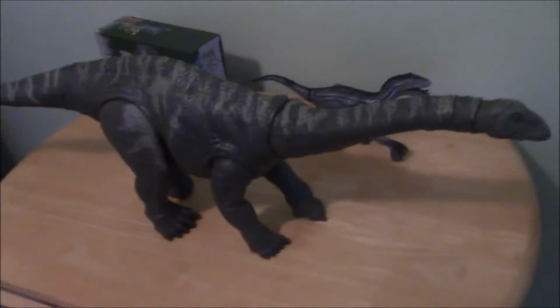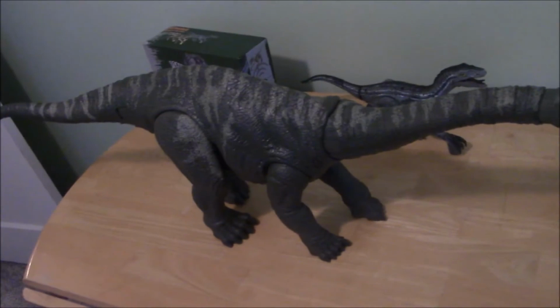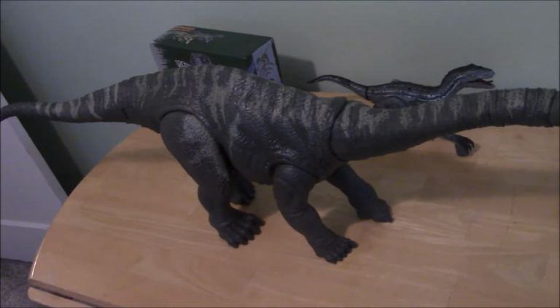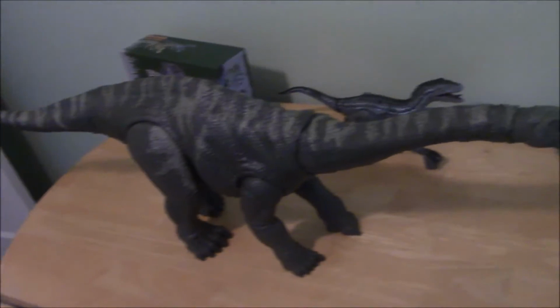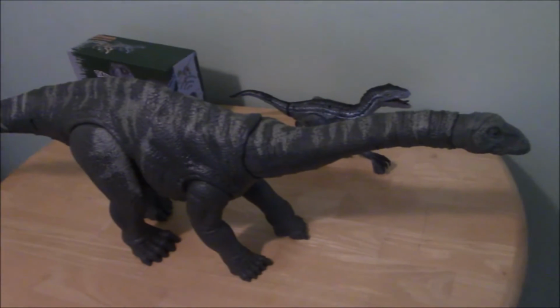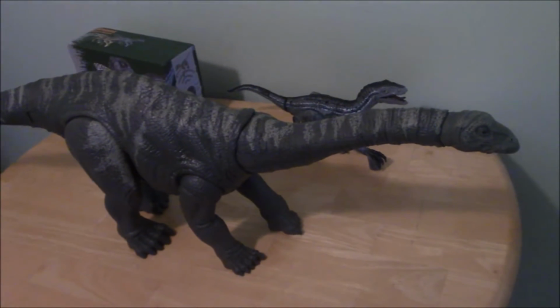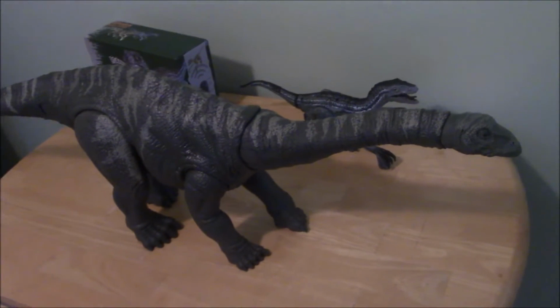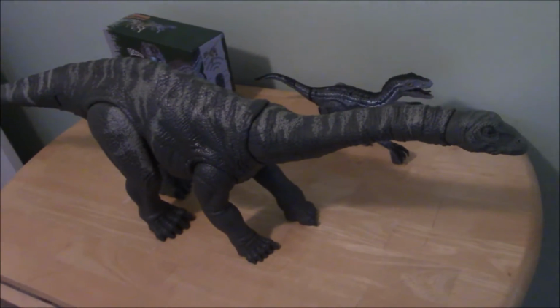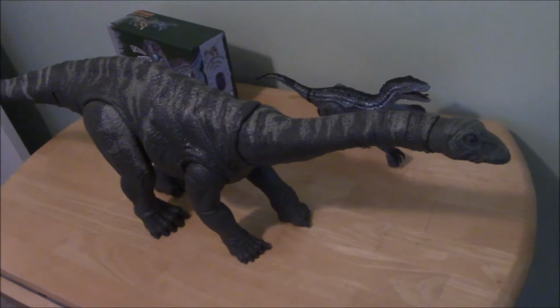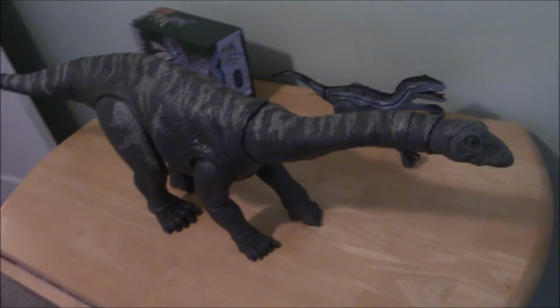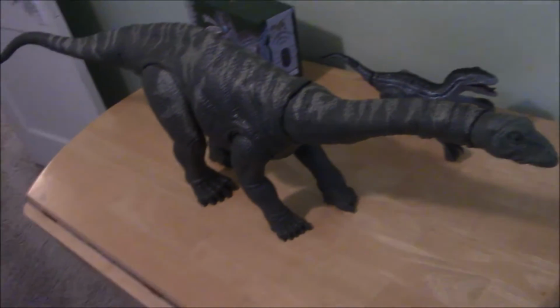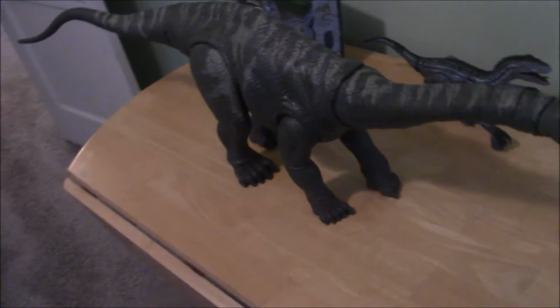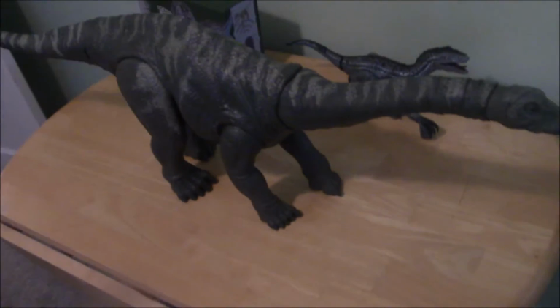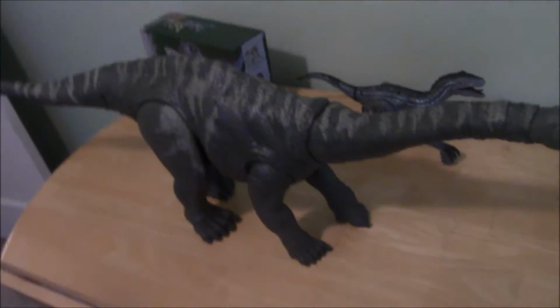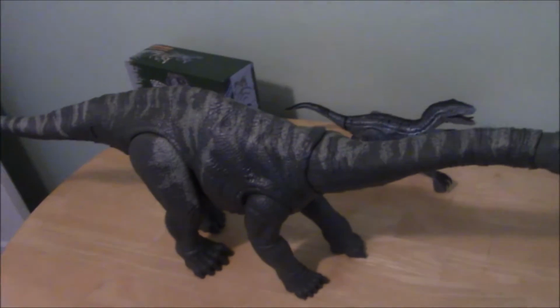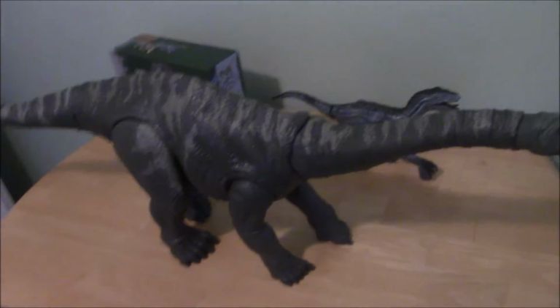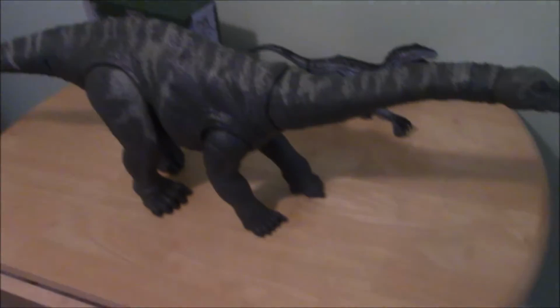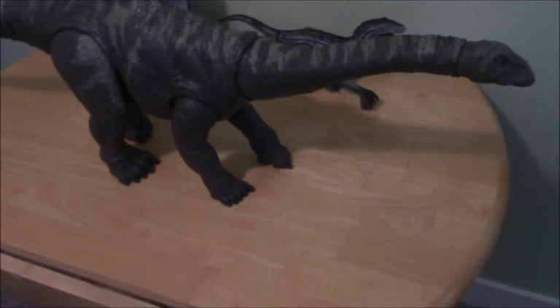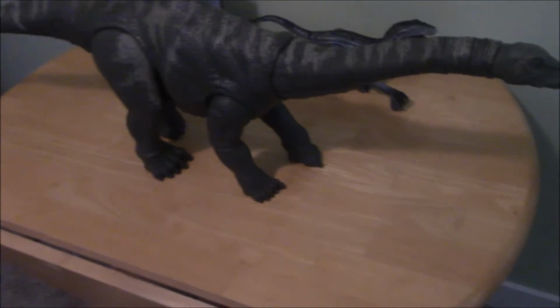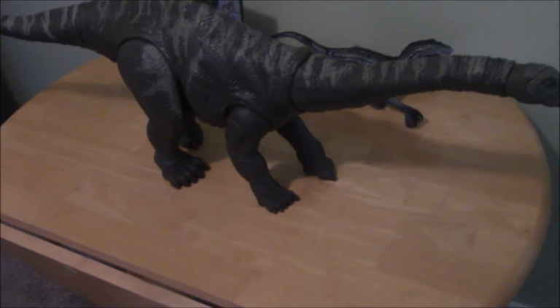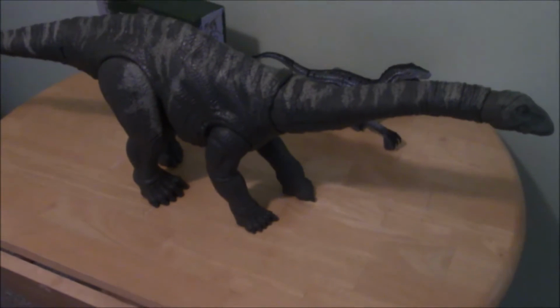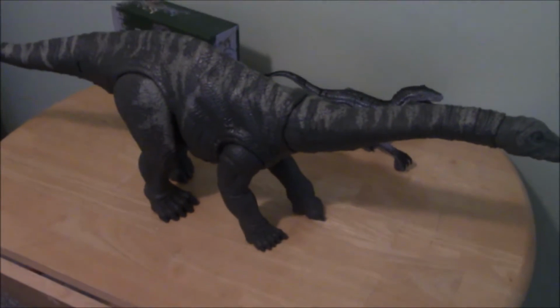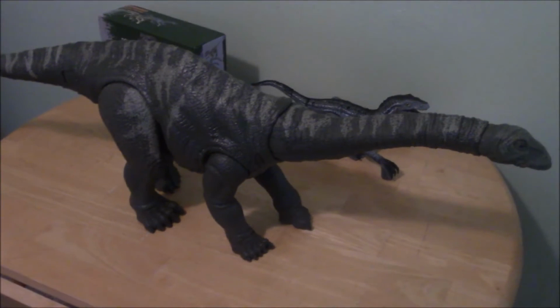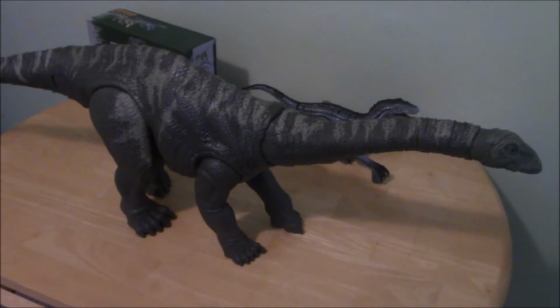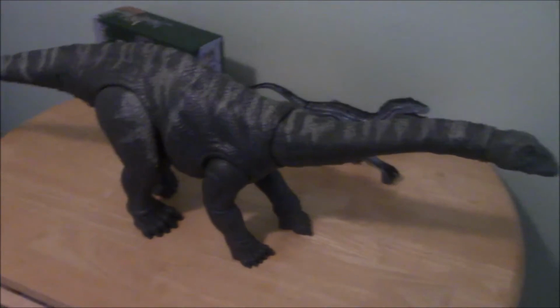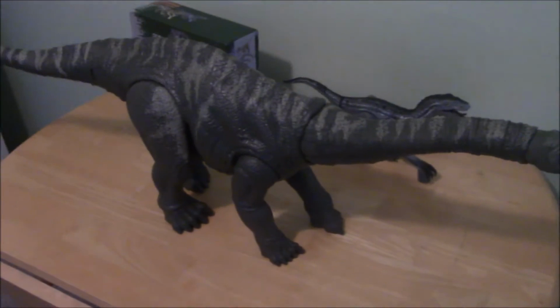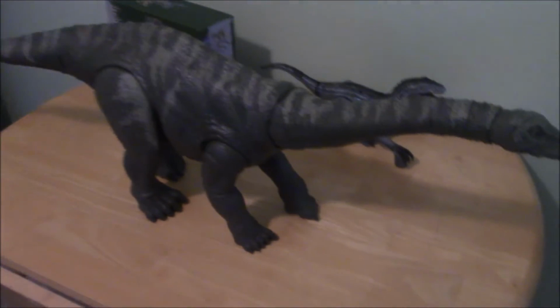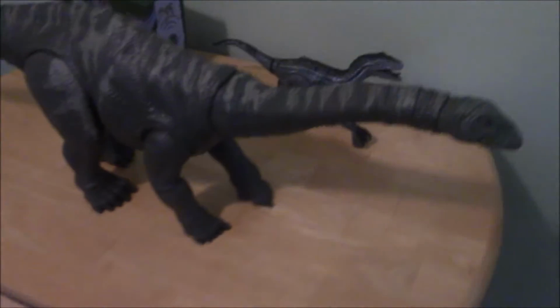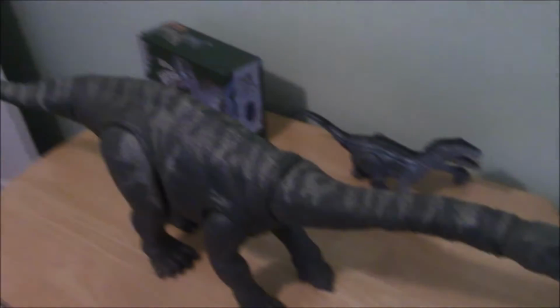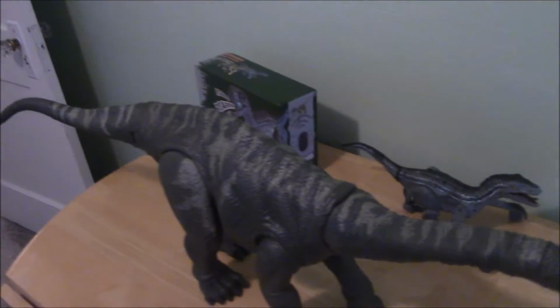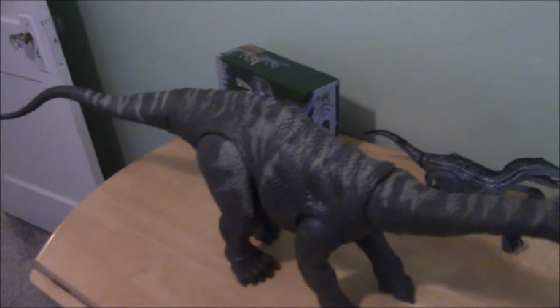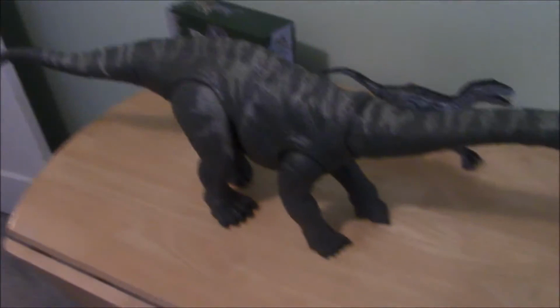Hey guys, Brandon here today, taking a look at the Jurassic World Primal Attack Legacy Collection Apatosaurus. This guy is just like the Legacy Collection Brachiosaurus that I reviewed a long time ago, although that review may have been deleted along with my old channel — I think it might have been.